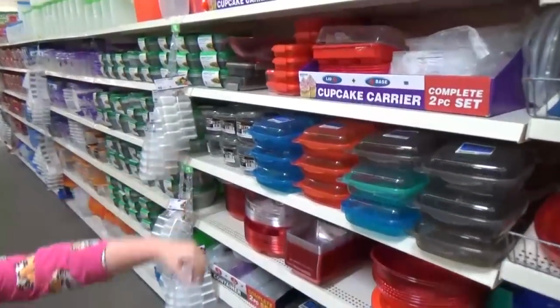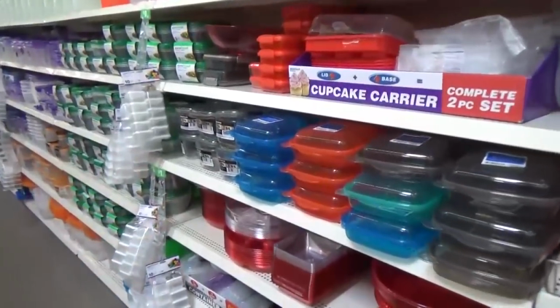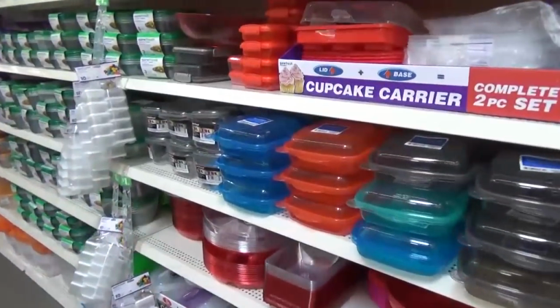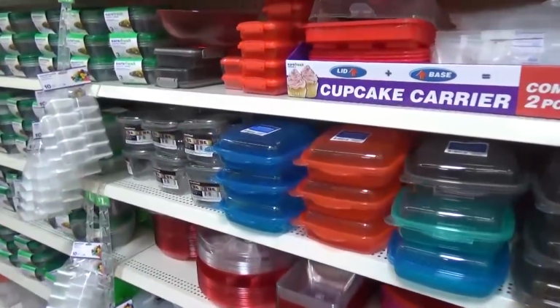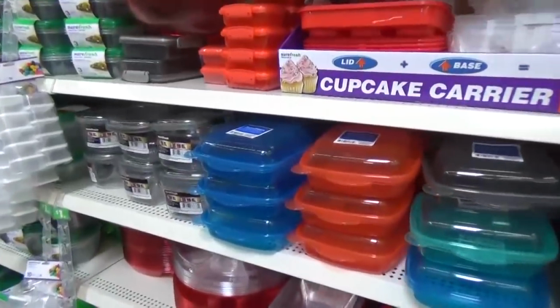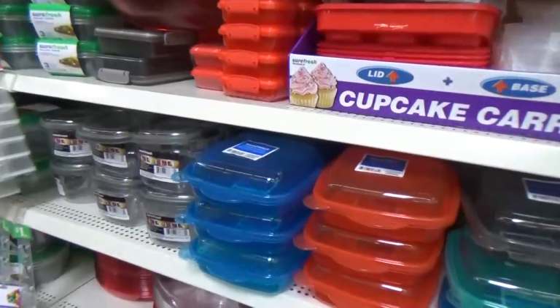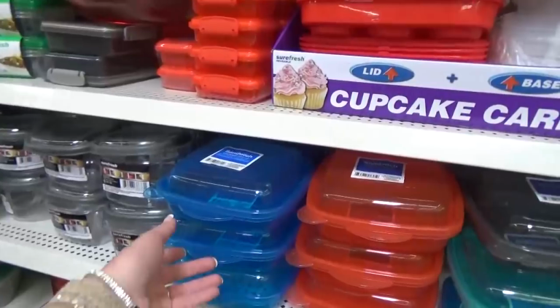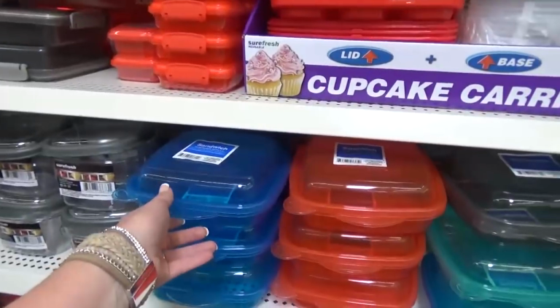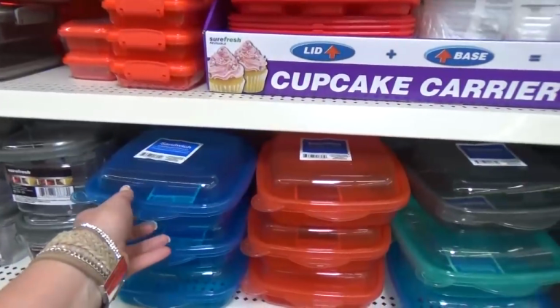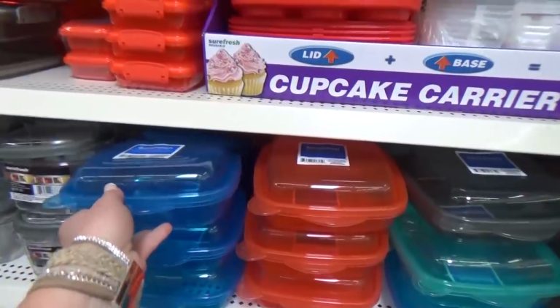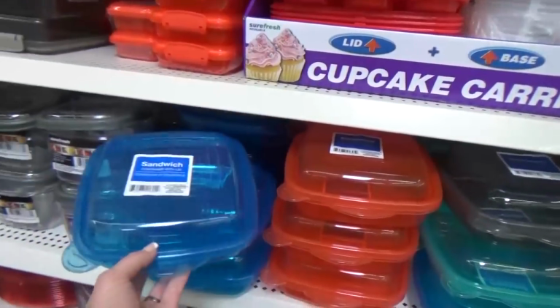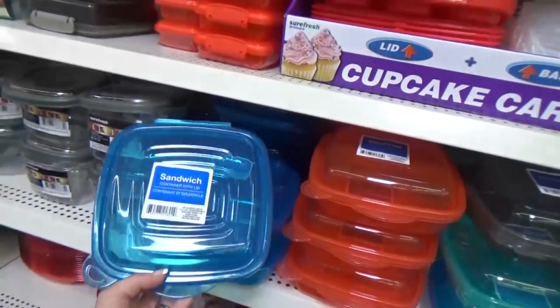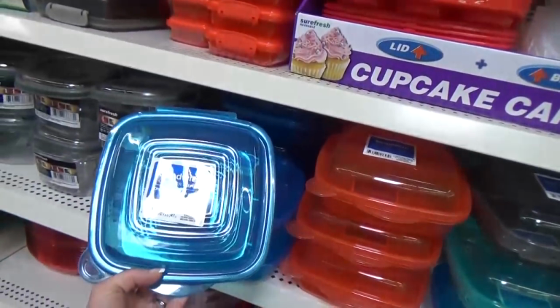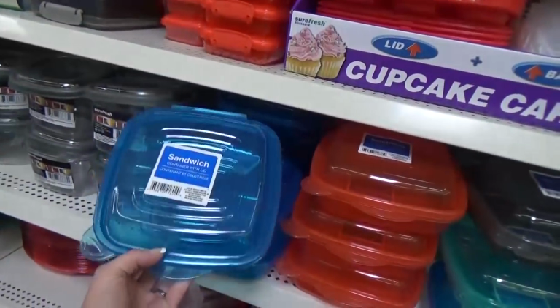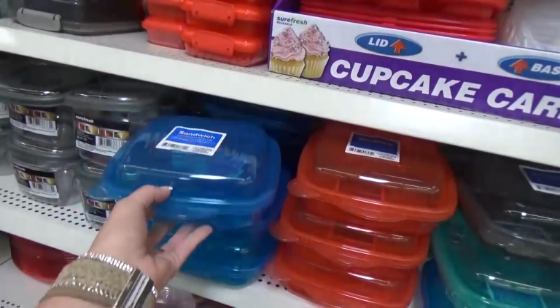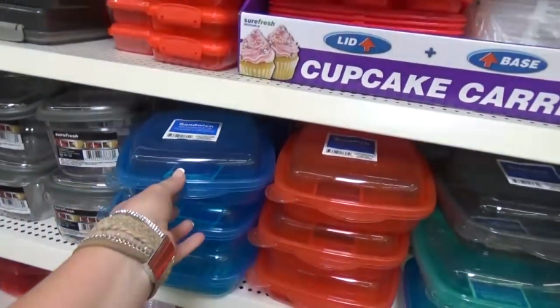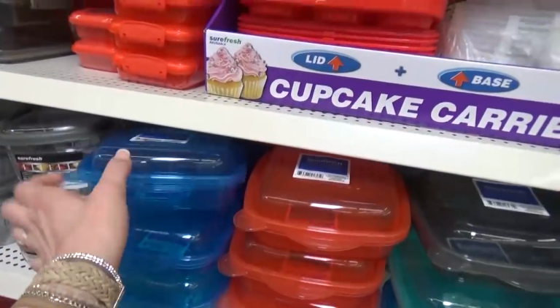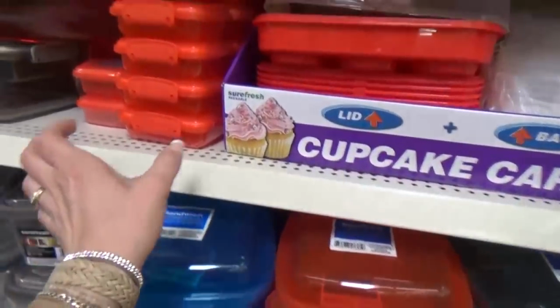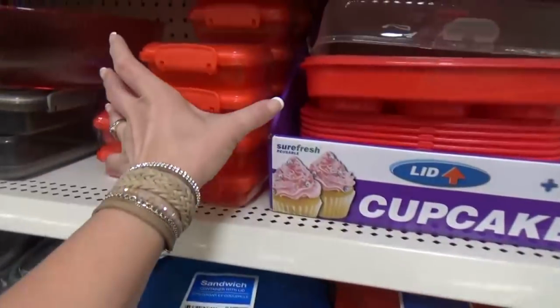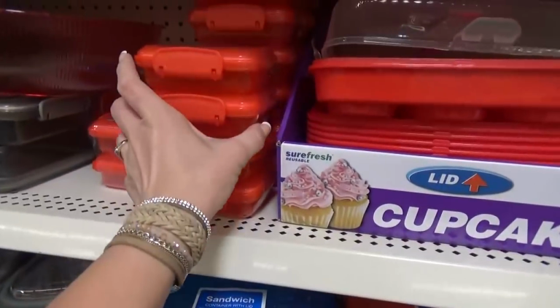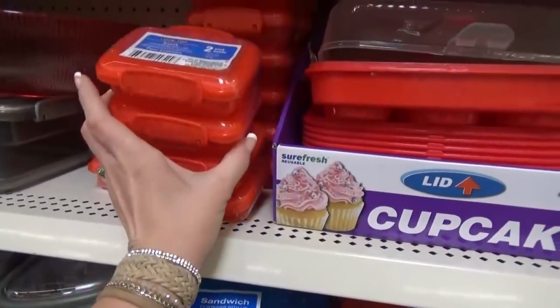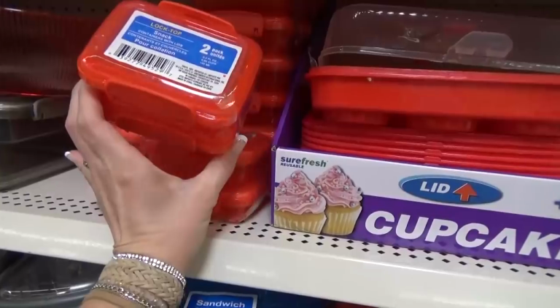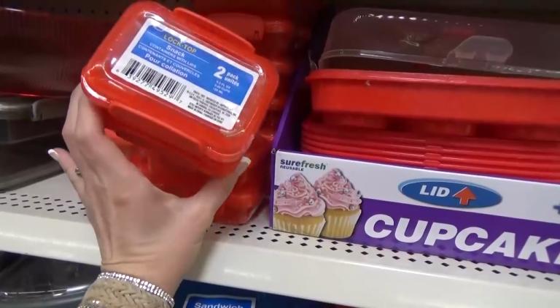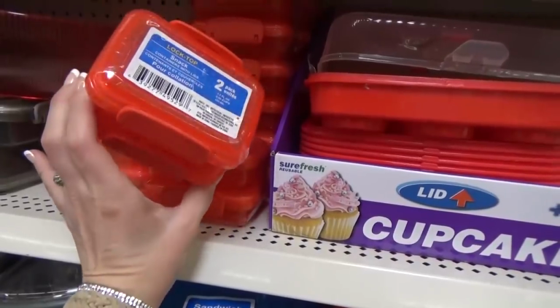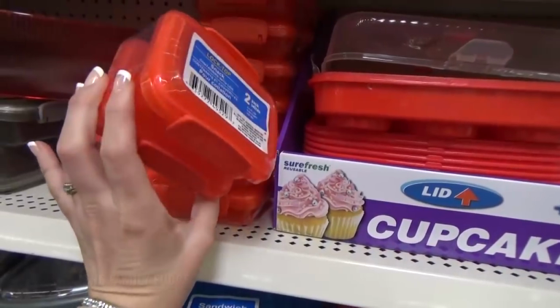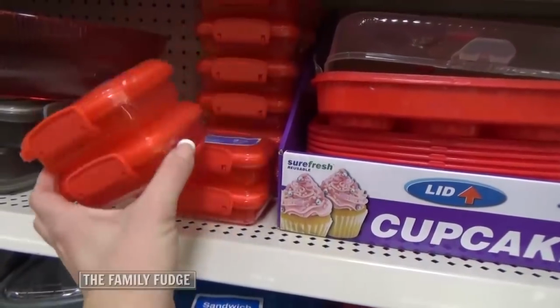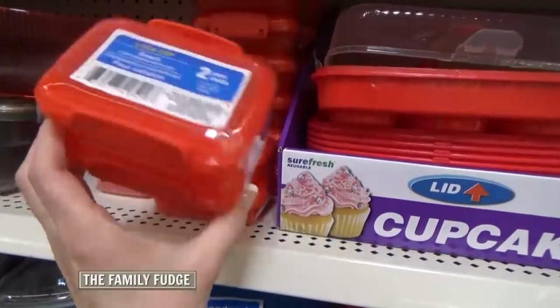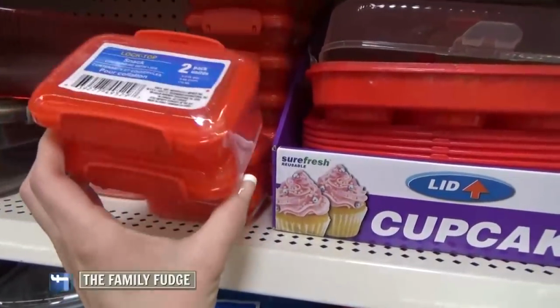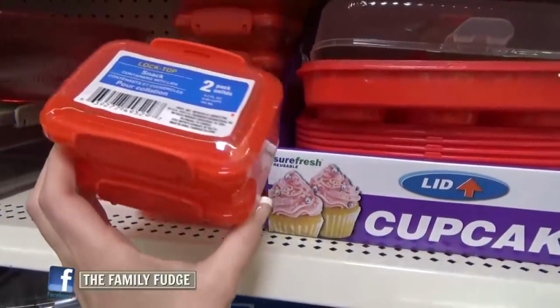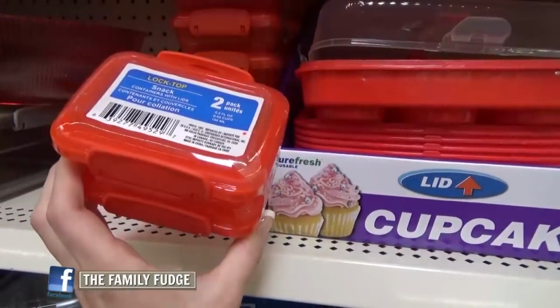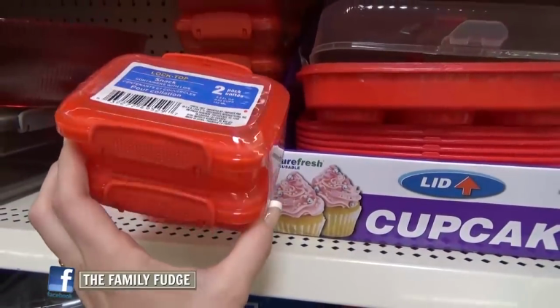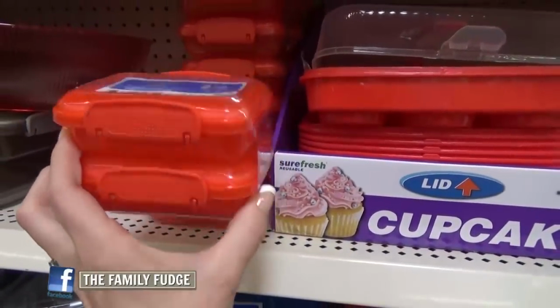New food containers — I love the food containers here. Looks like we have some big sandwich ones, and they've restocked these little snack ones. These are some of my favorite go-to snack containers.